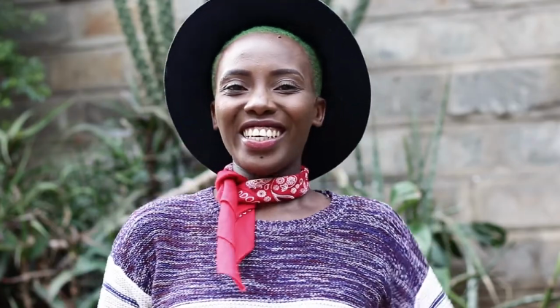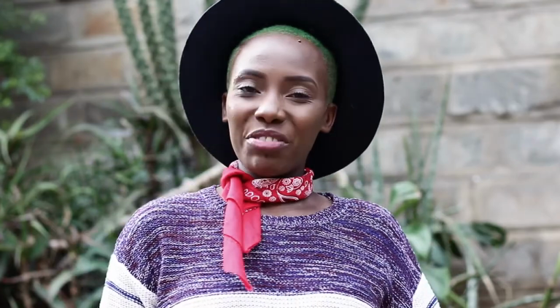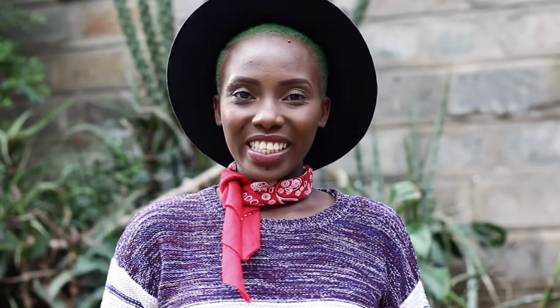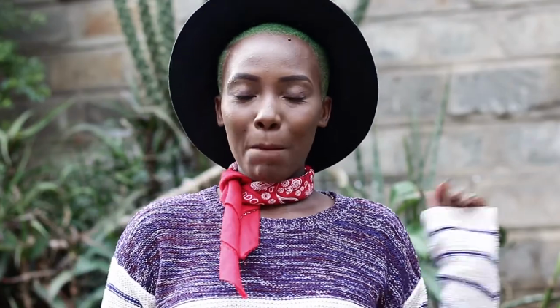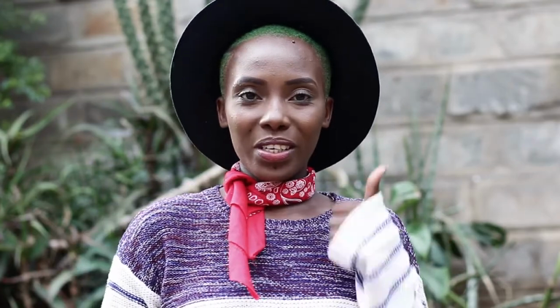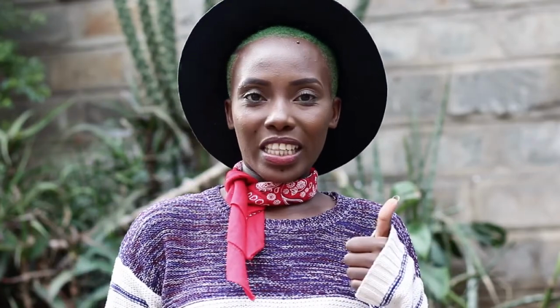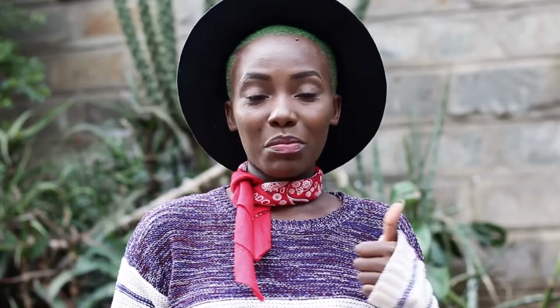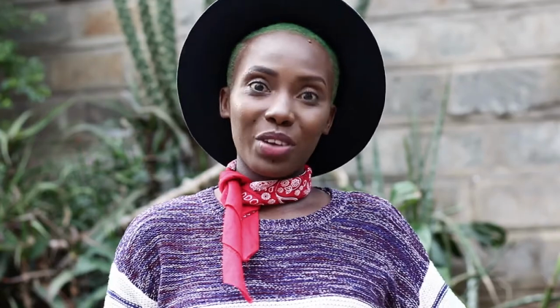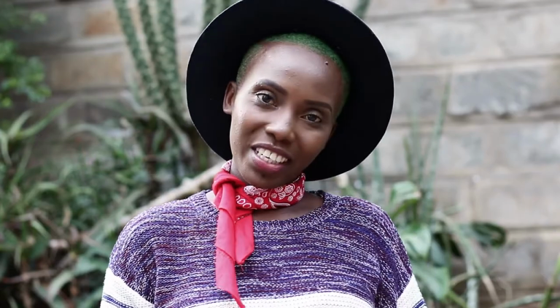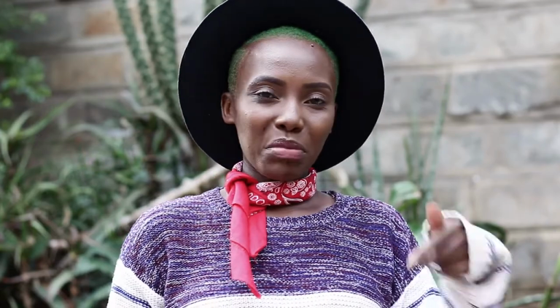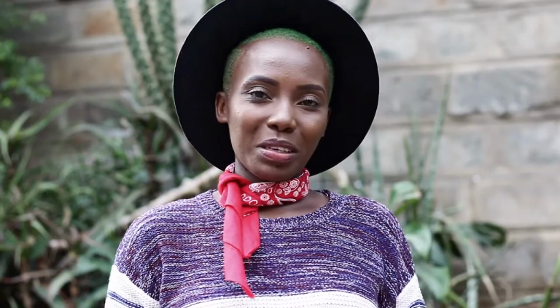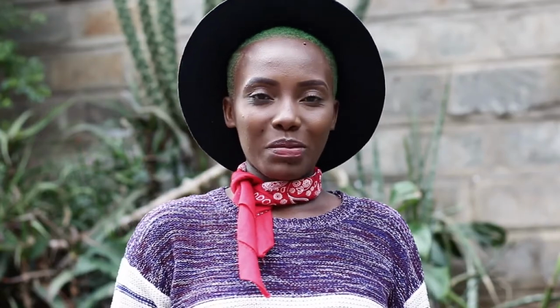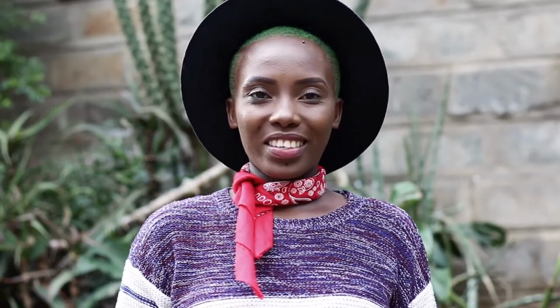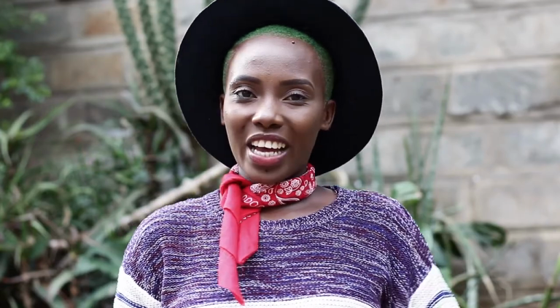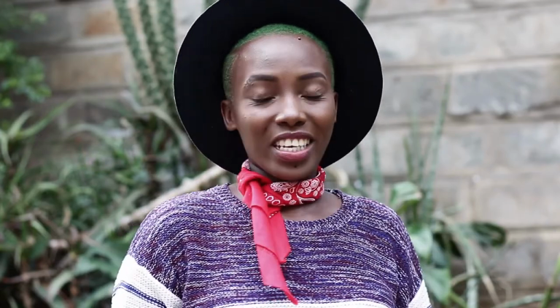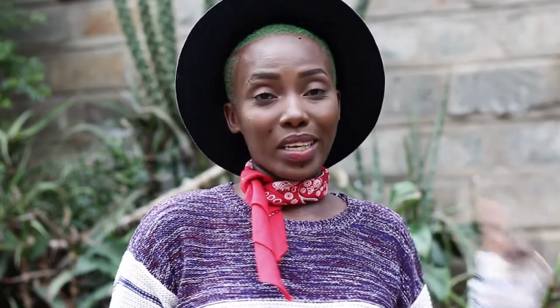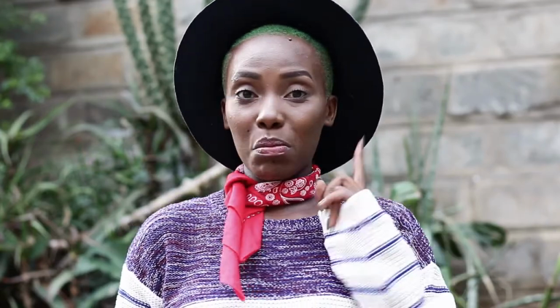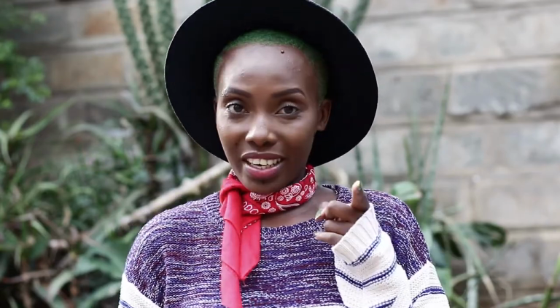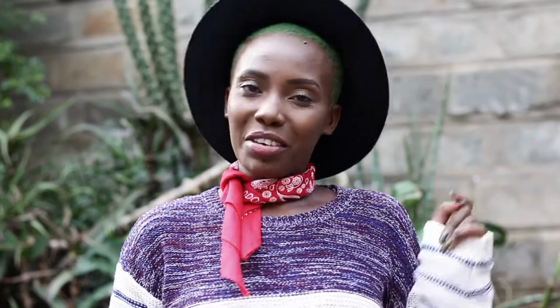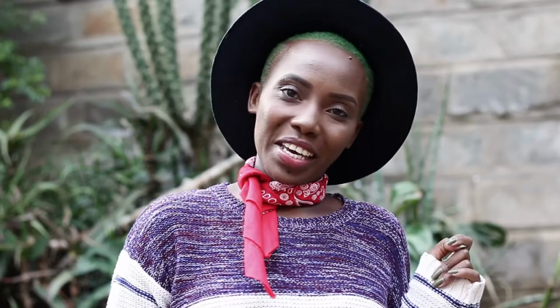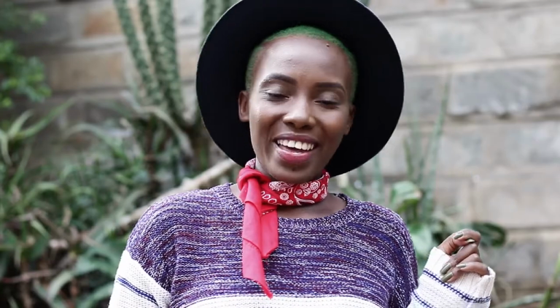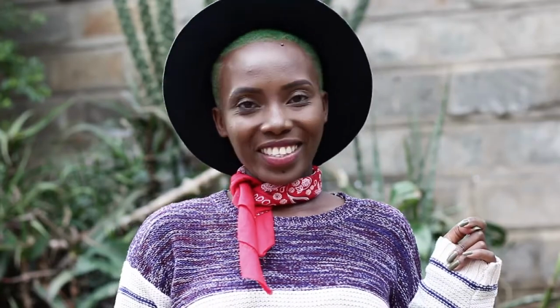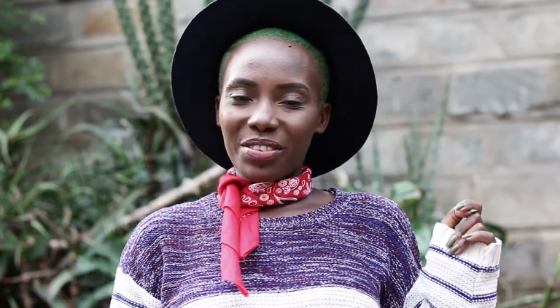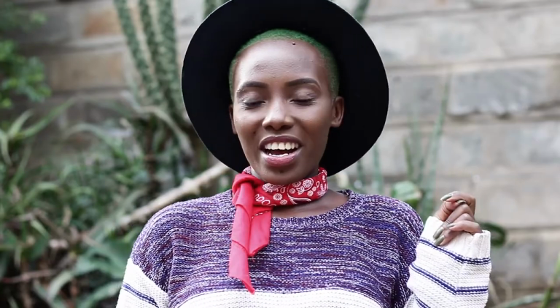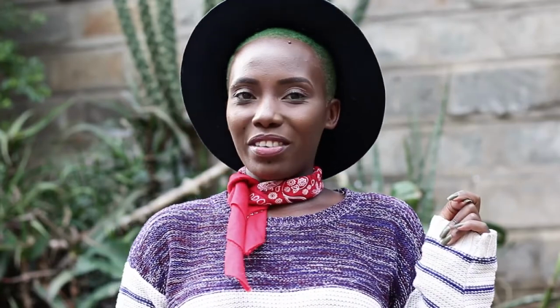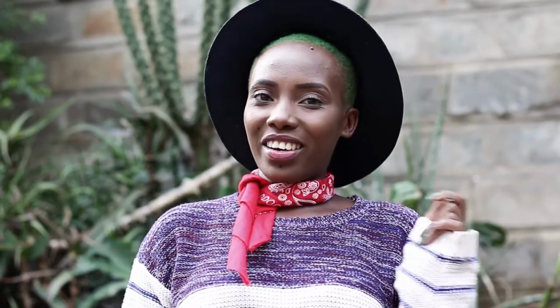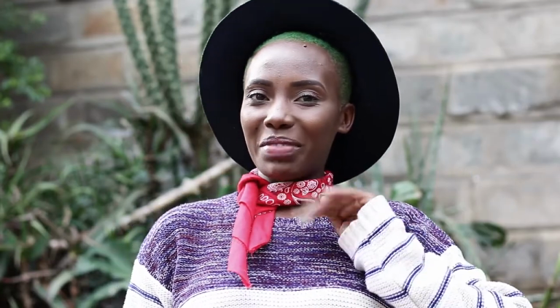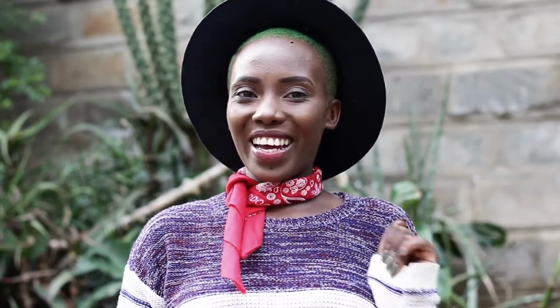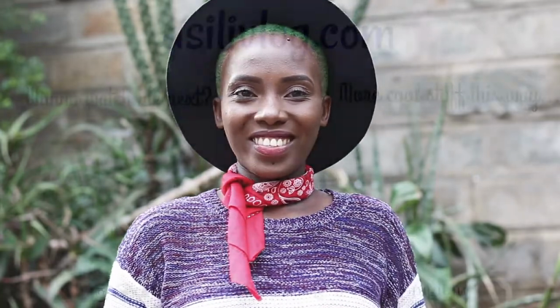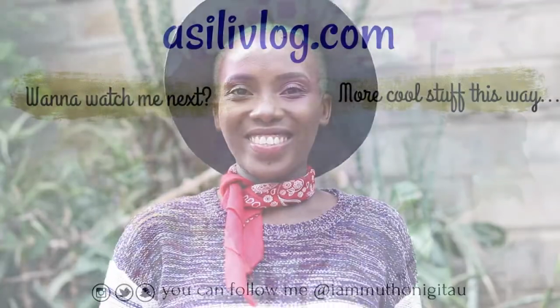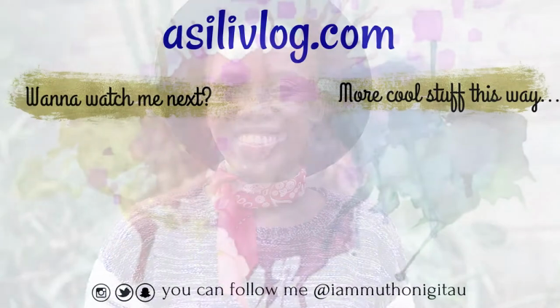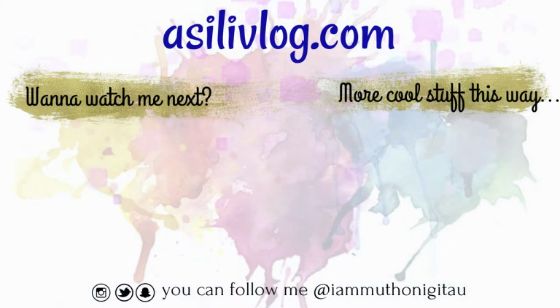So if you liked it, be sure to give it a thumbs up. And if you loved it, be sure to subscribe to my channel. That's all I have for today, and I hope I'll see you Monday for another DIY and Thursday for our vlog. Bye for now.